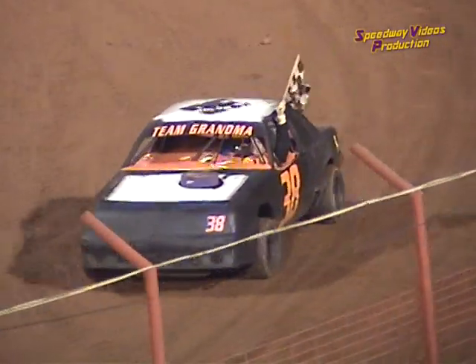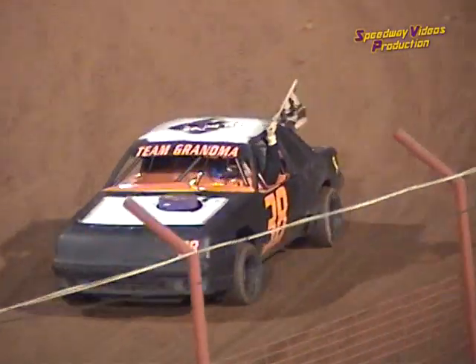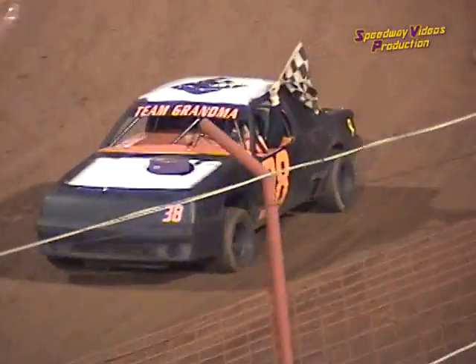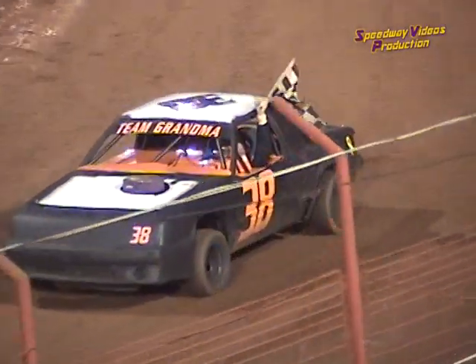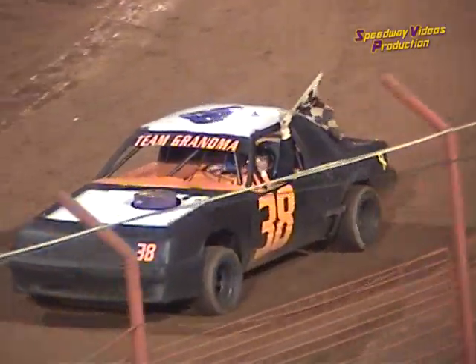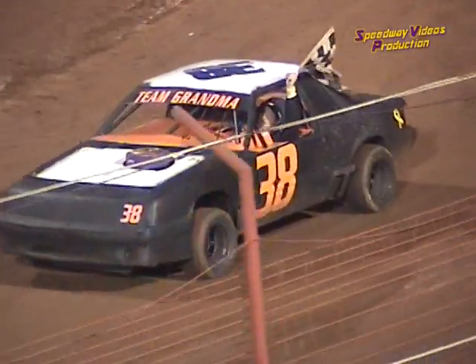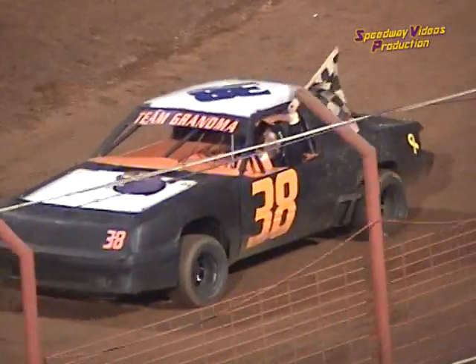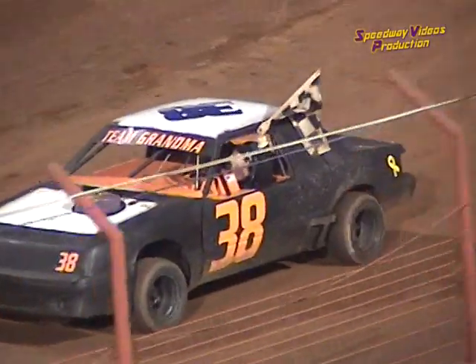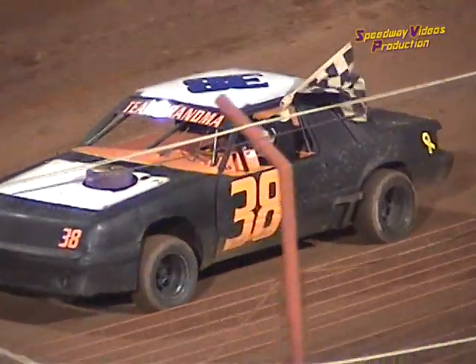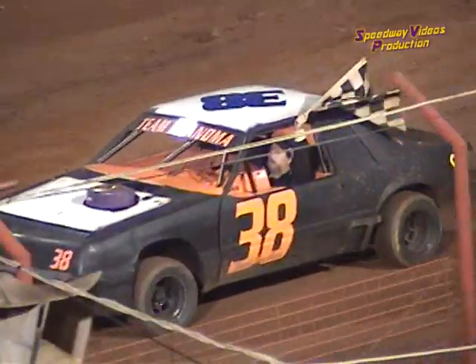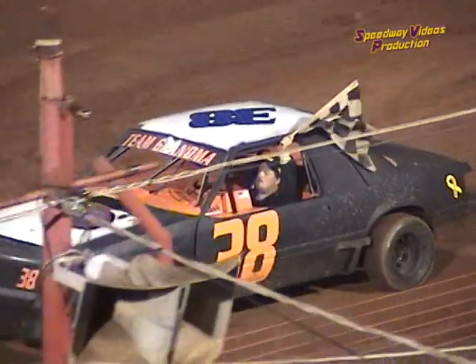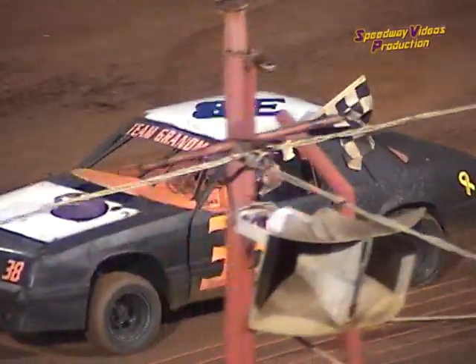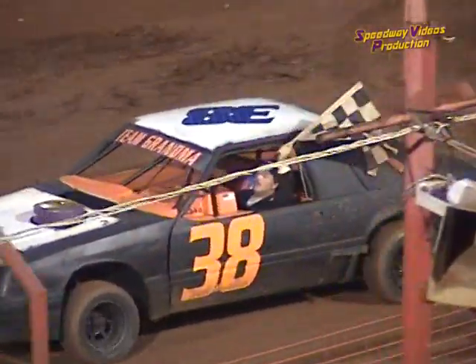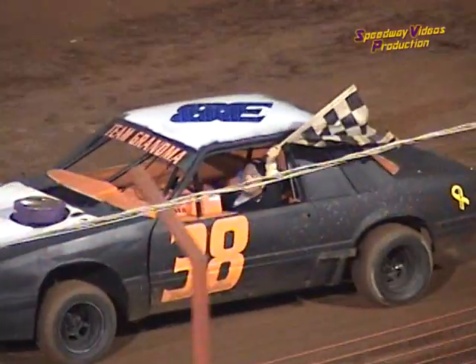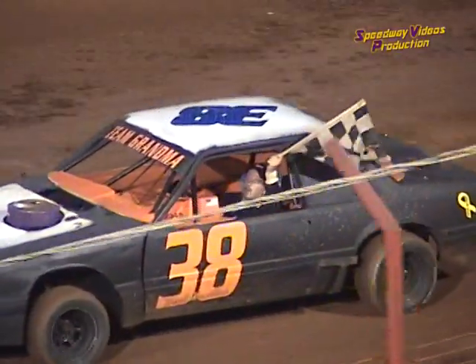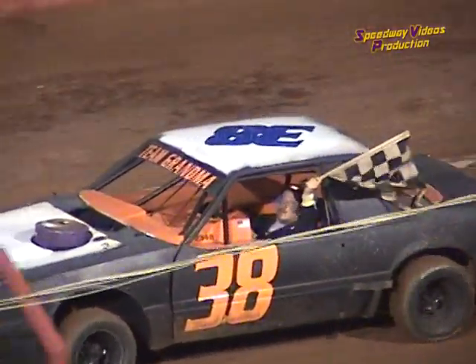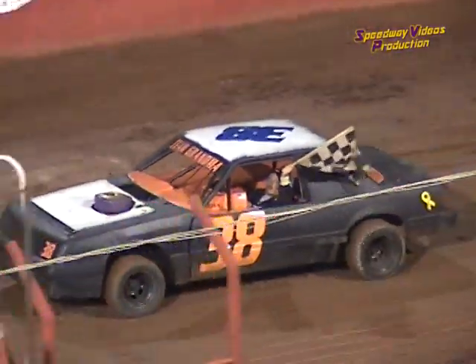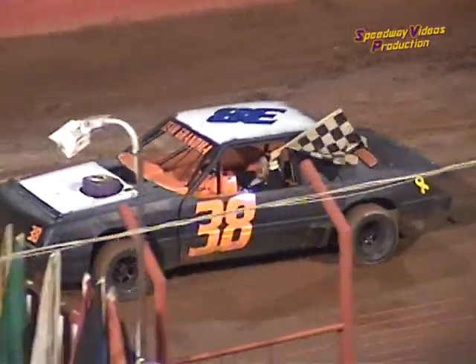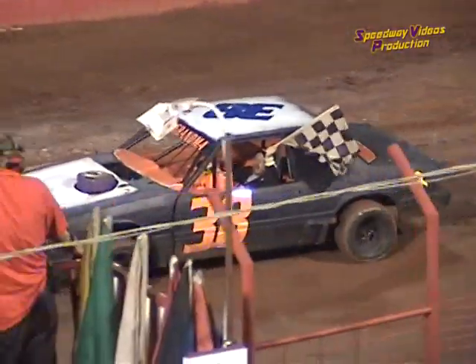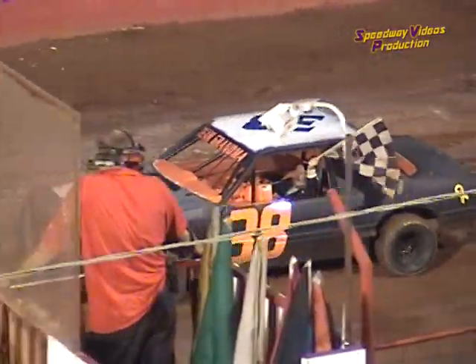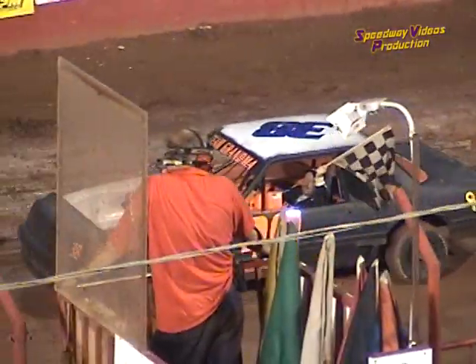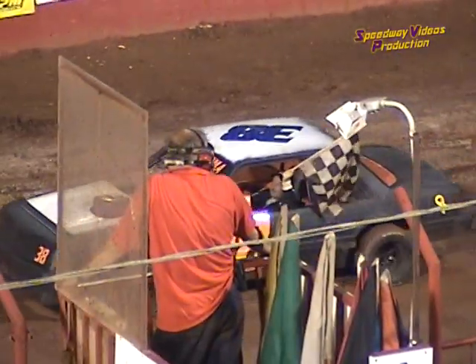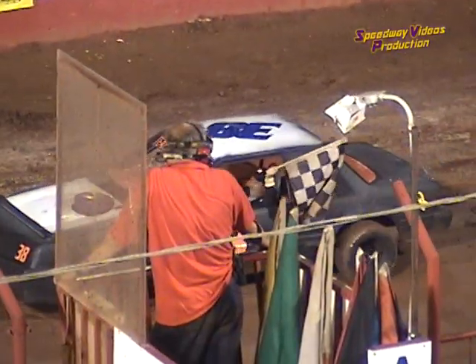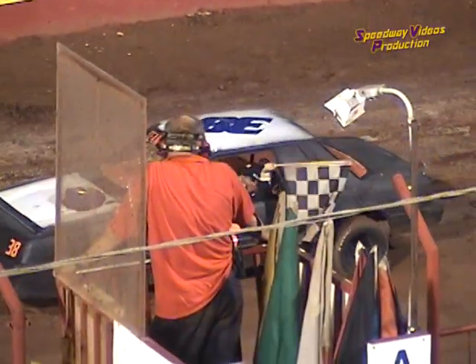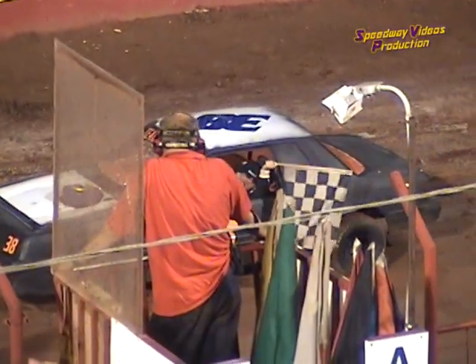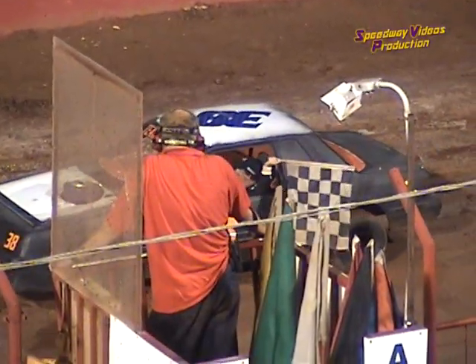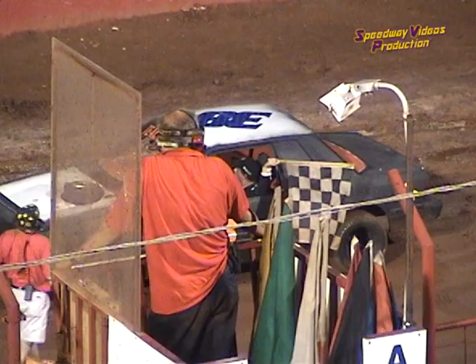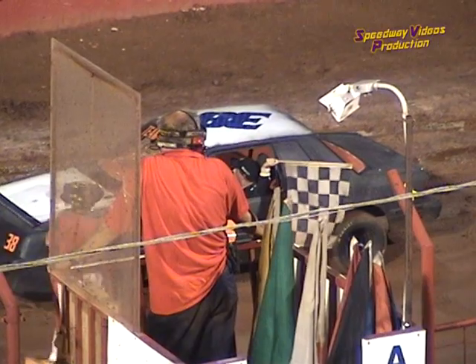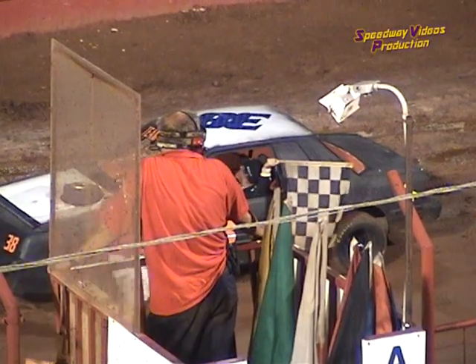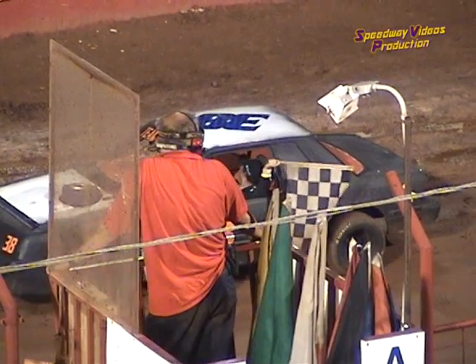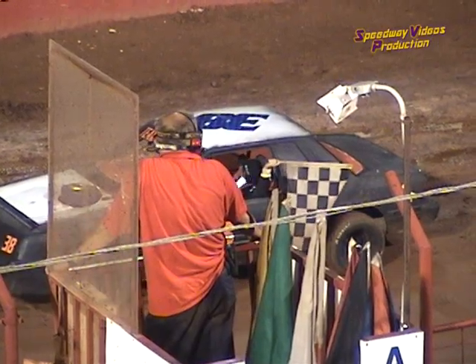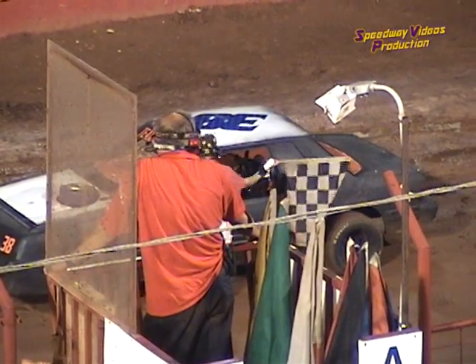We have an update from the Tennessee Thunder Dirt Car Series: the 52 of Mark Douglas has indicated that he will not be able to make the rest of the show — he's got some motor trouble or something mechanical.